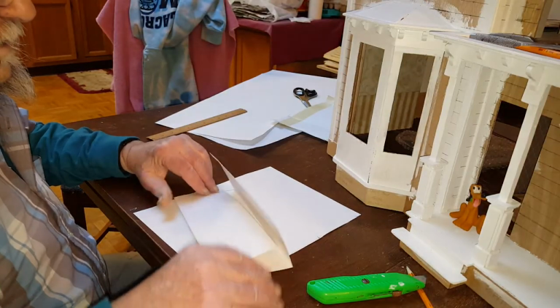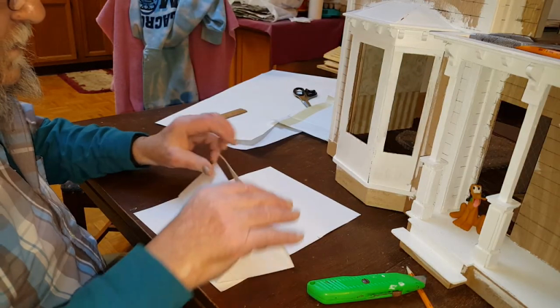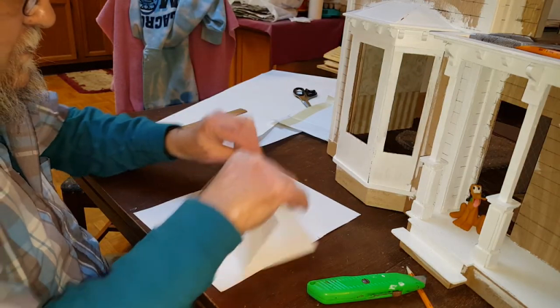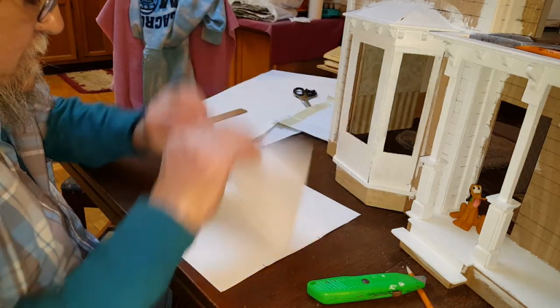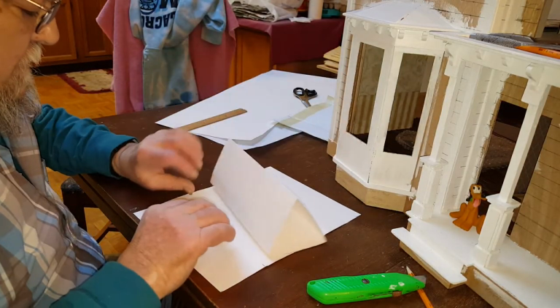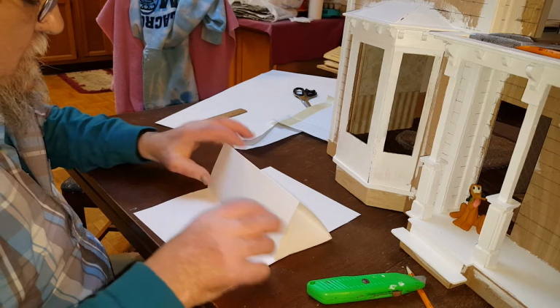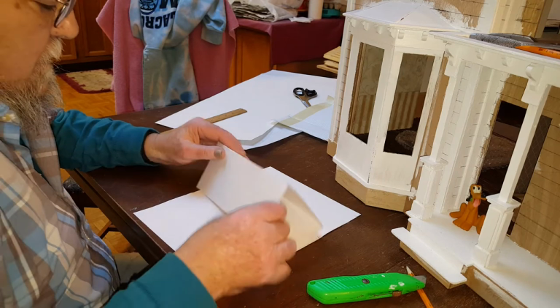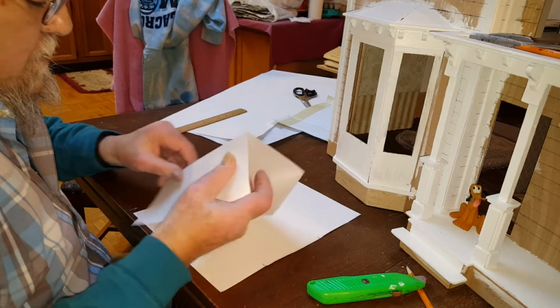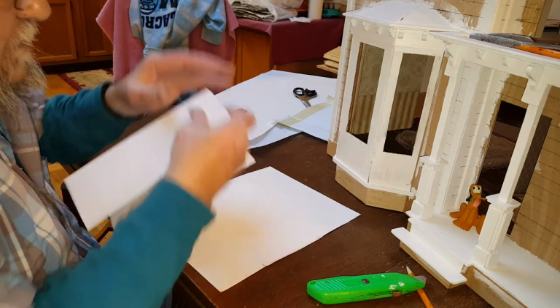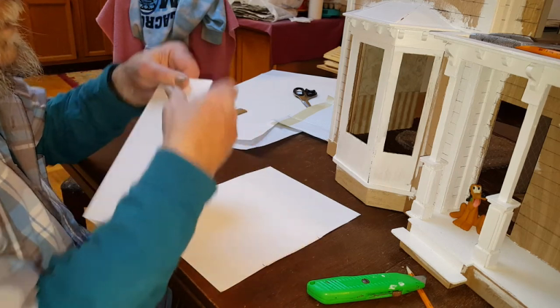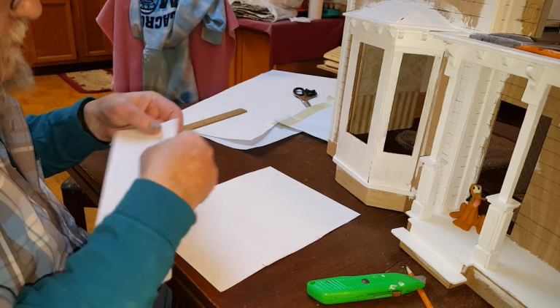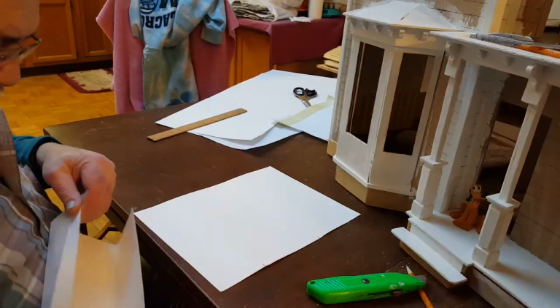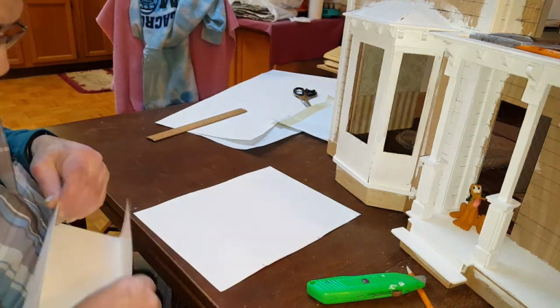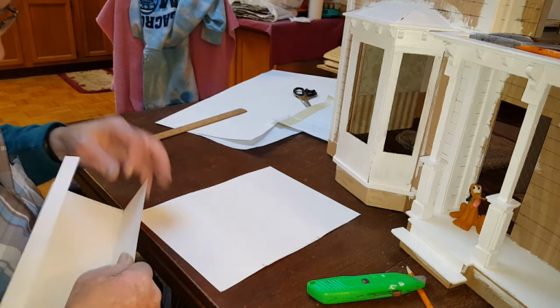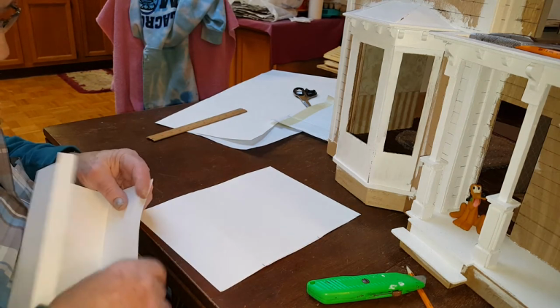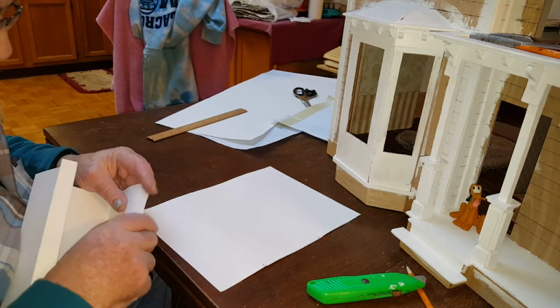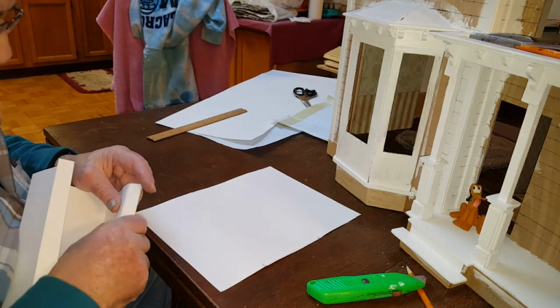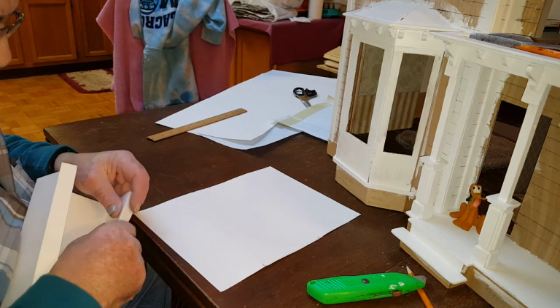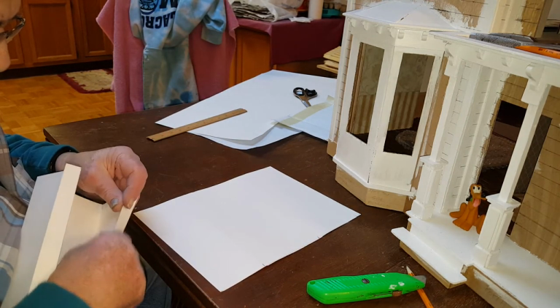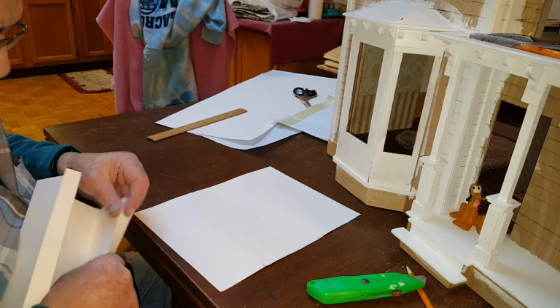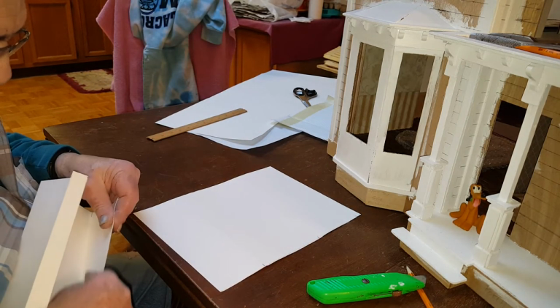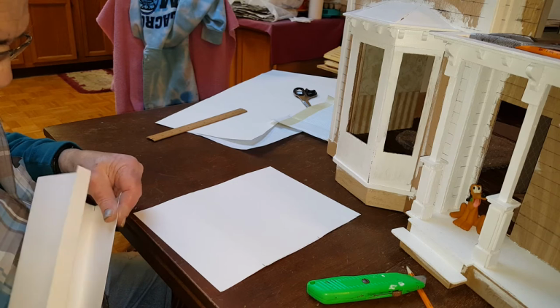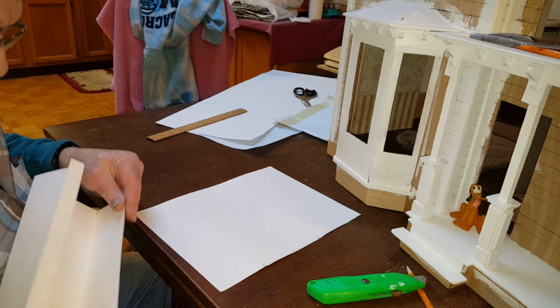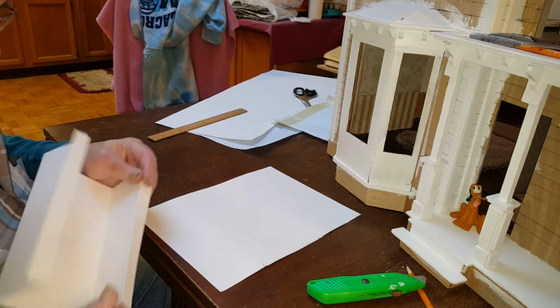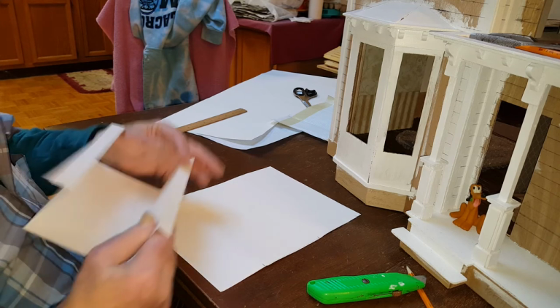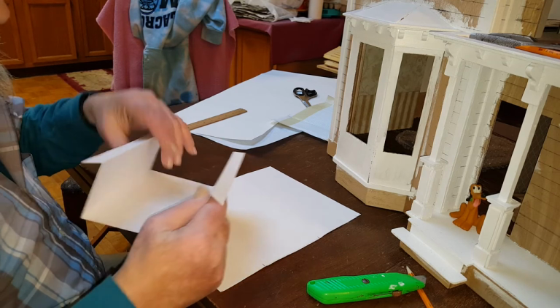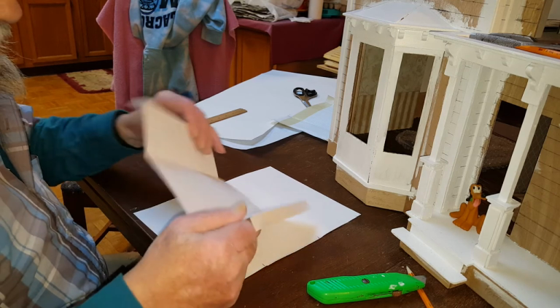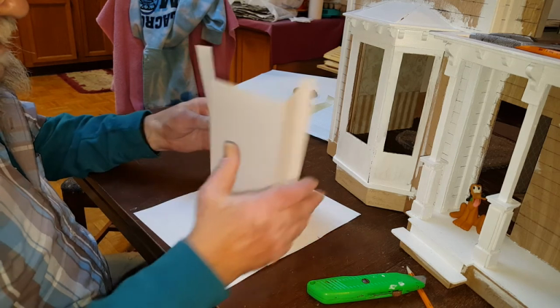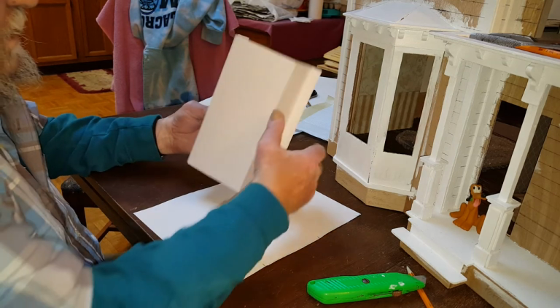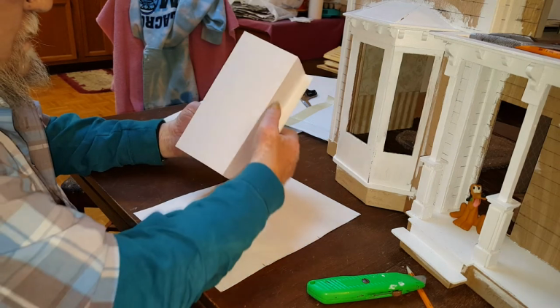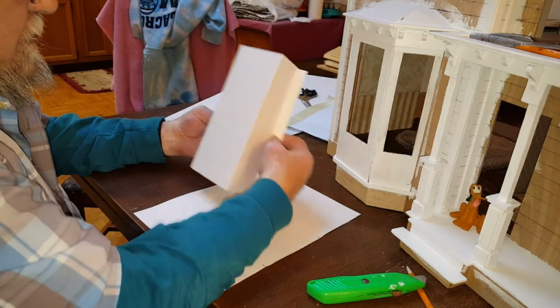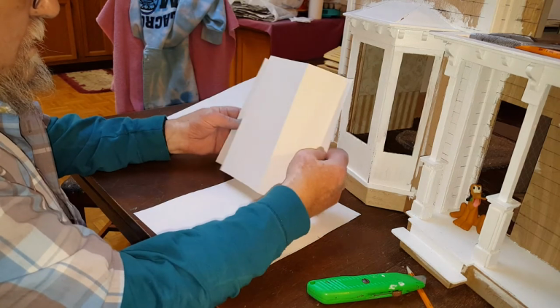Now you're just going to fold it the rest of the way with your hand. And the two ends, you're folding in the opposite direction so that they'll overlap where the siding can go on top.